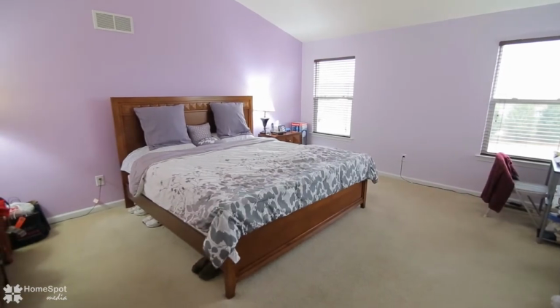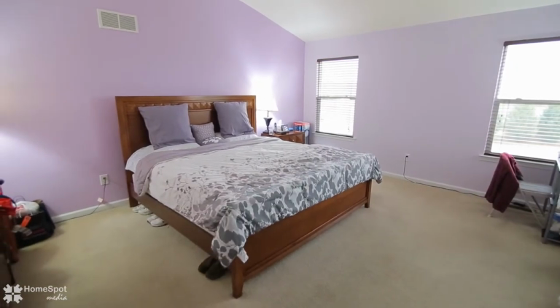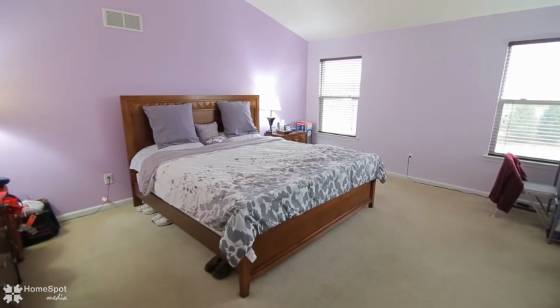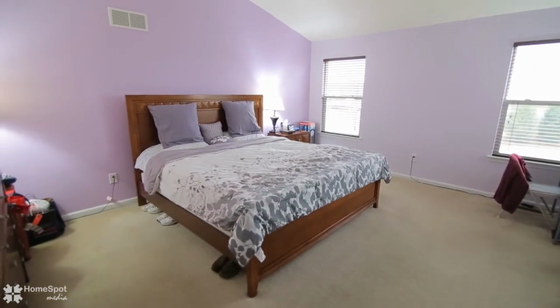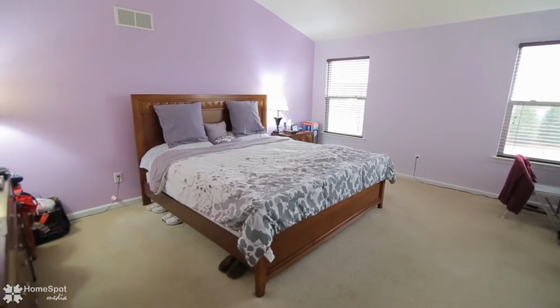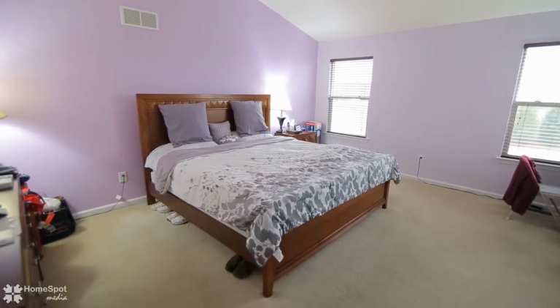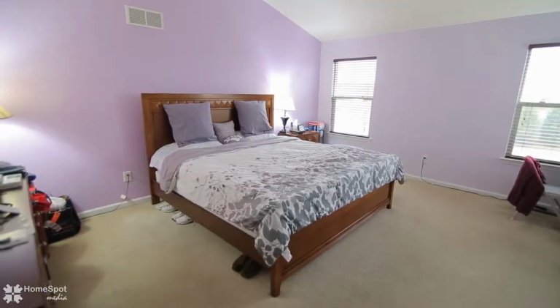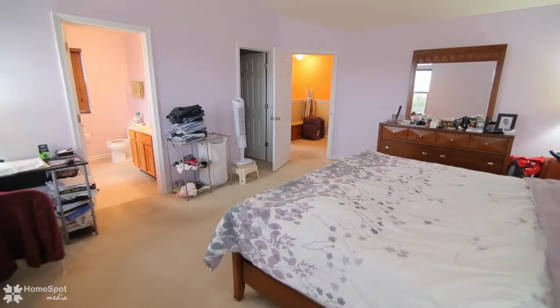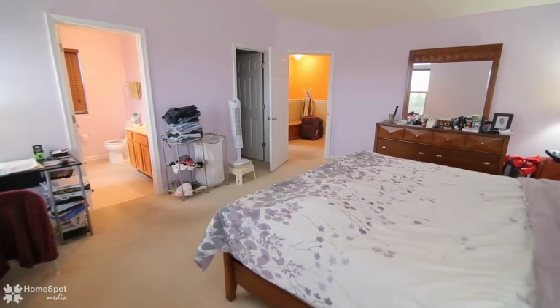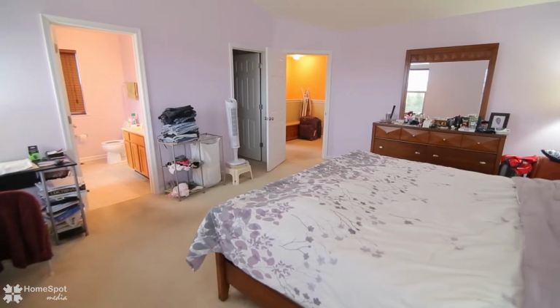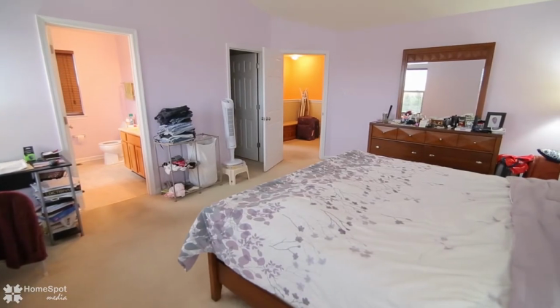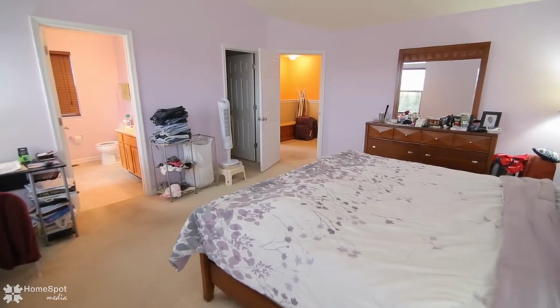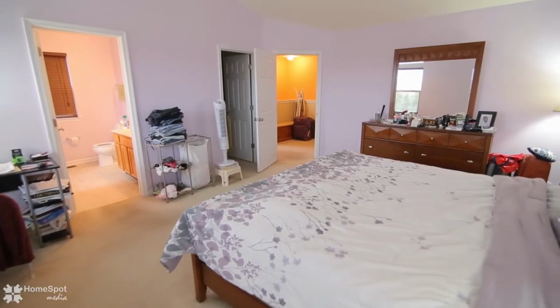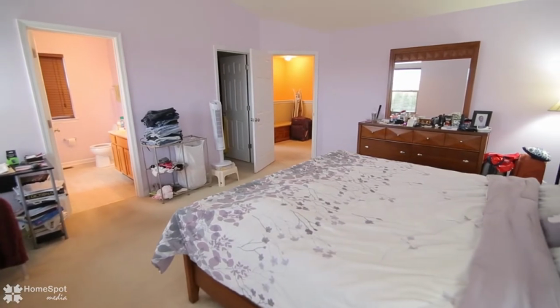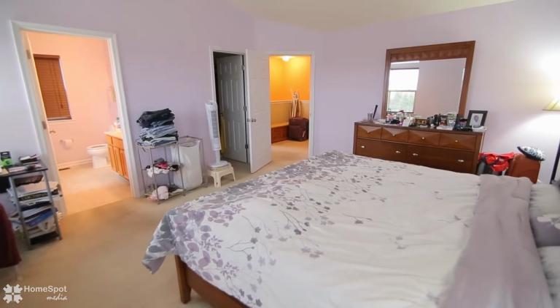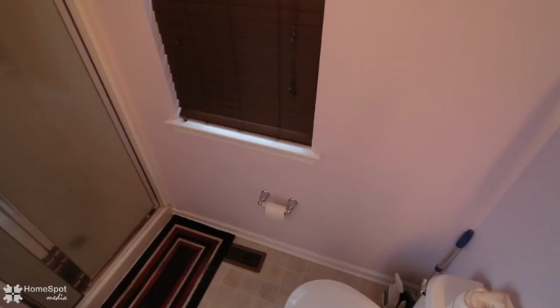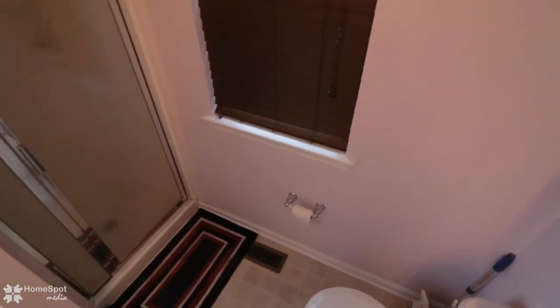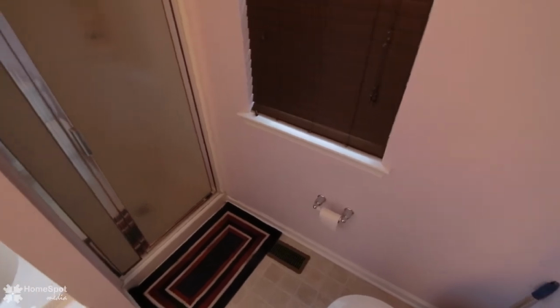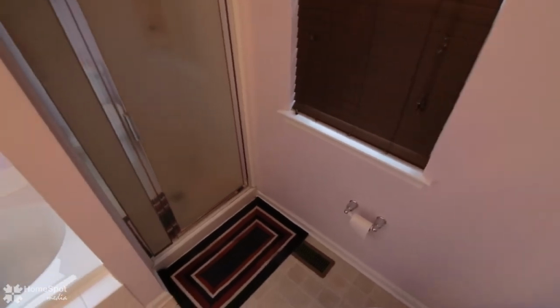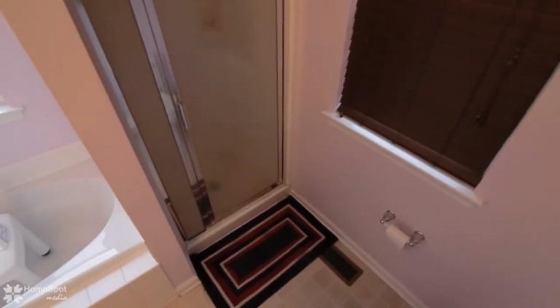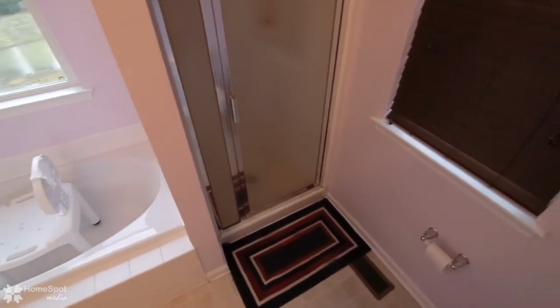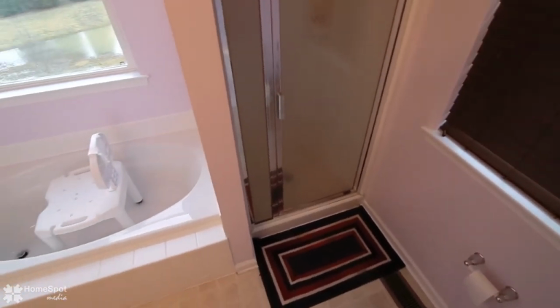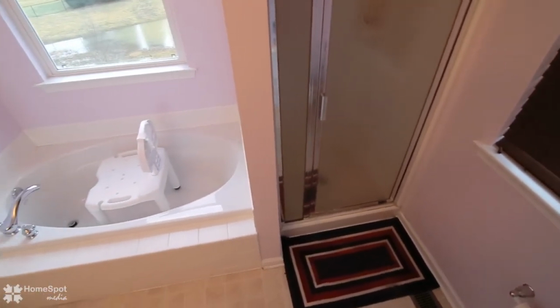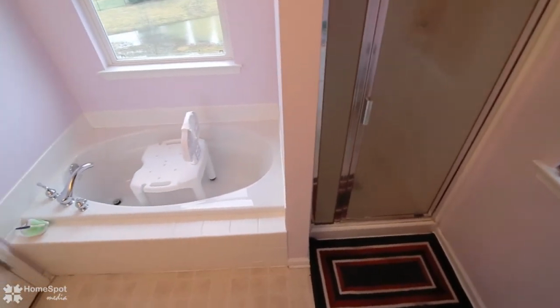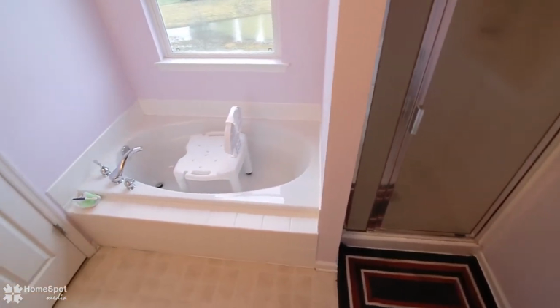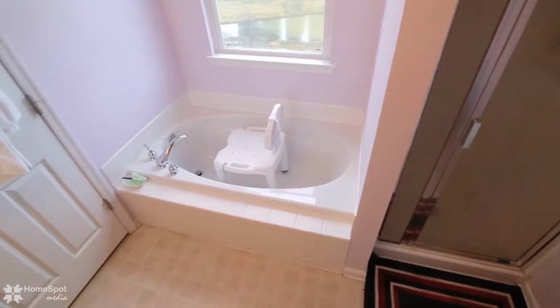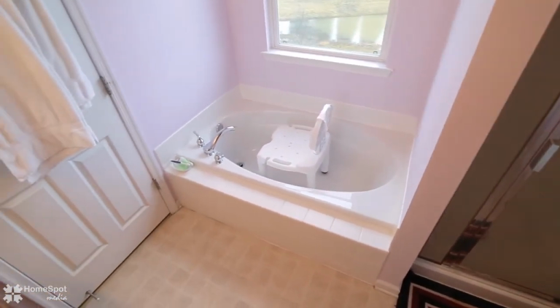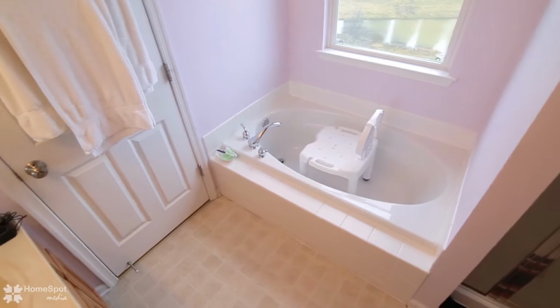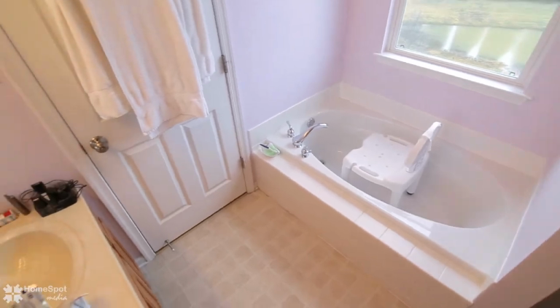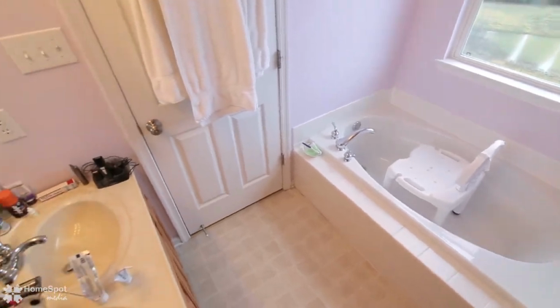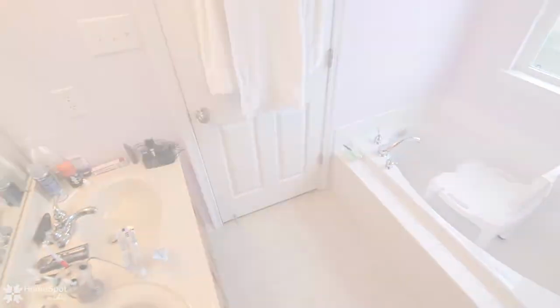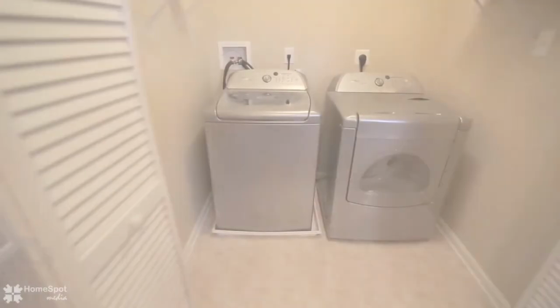The relaxing master bedroom suite features an upgraded cathedral ceiling, and a large walk-in closet with an ensuite full bath including a double vanity, garden tub, stand-up shower, and brushed nickel fixtures.